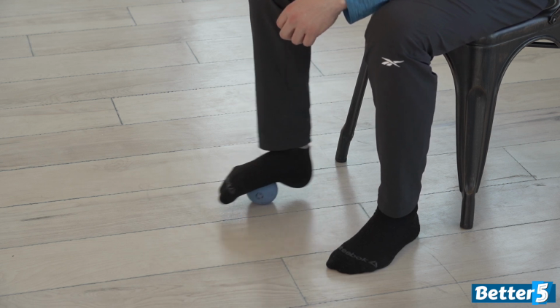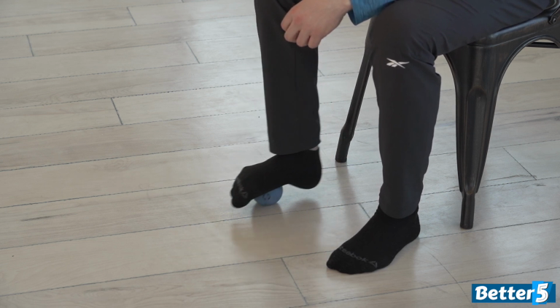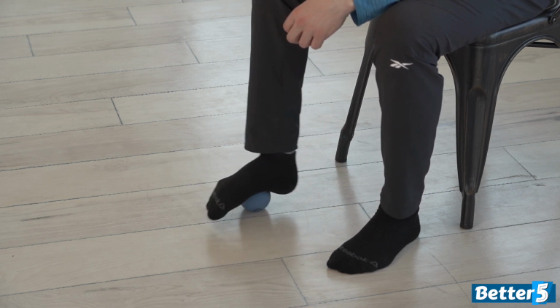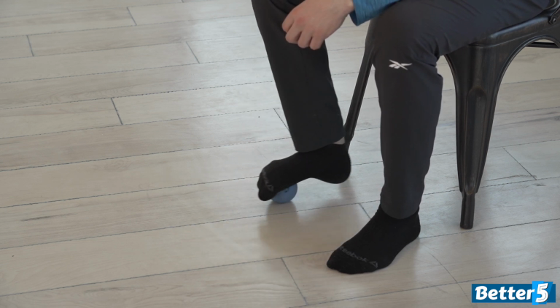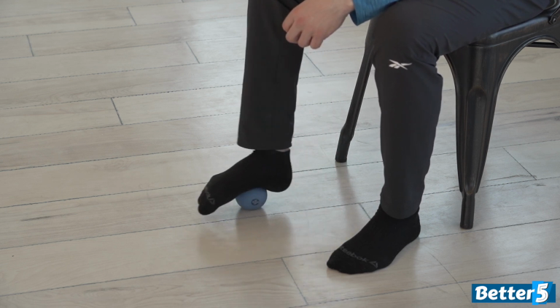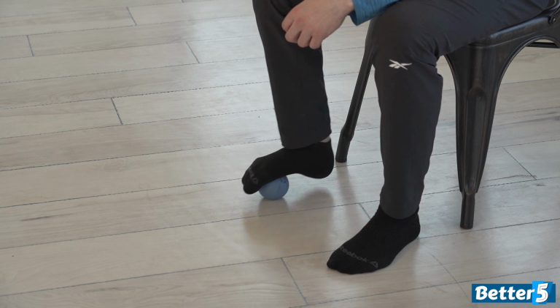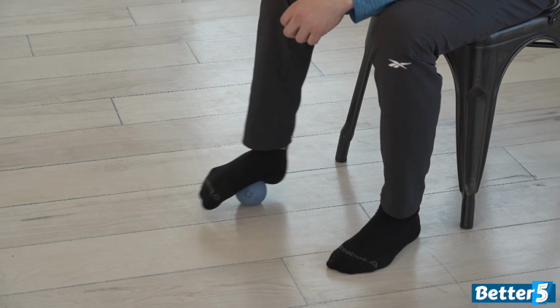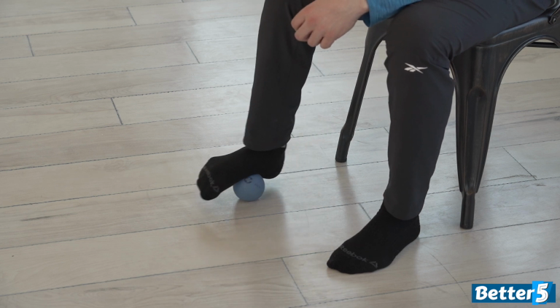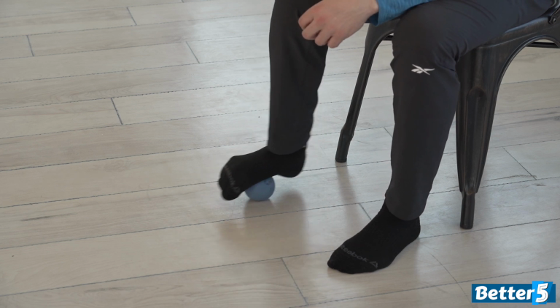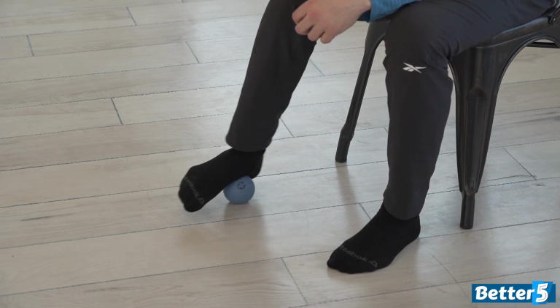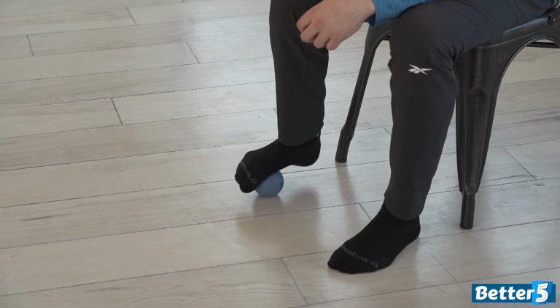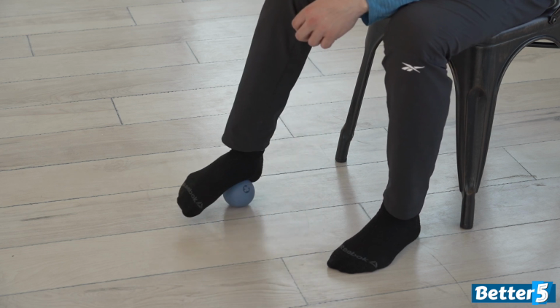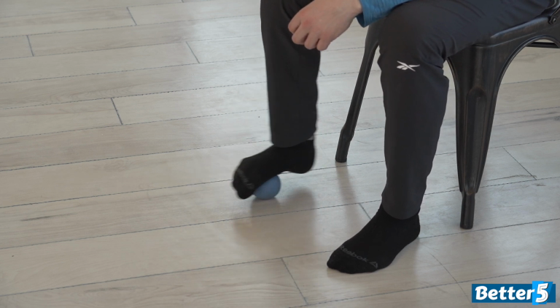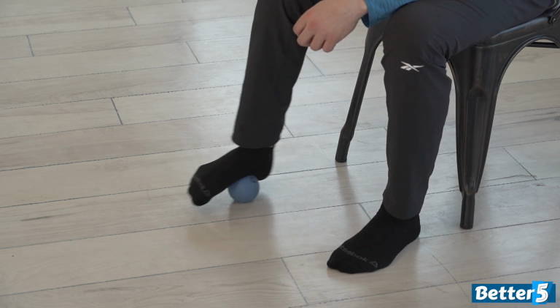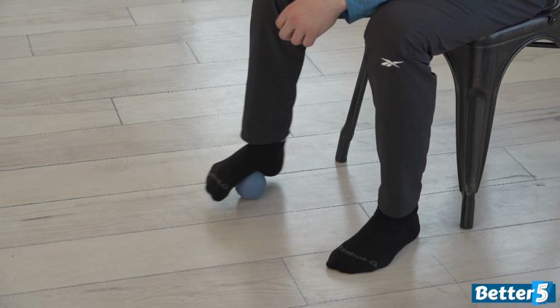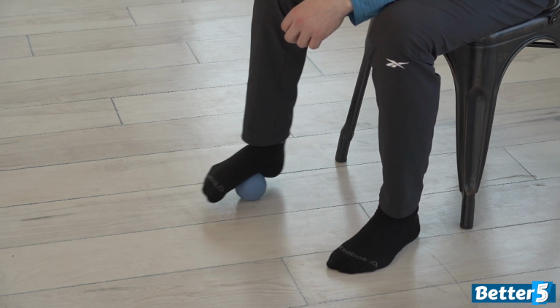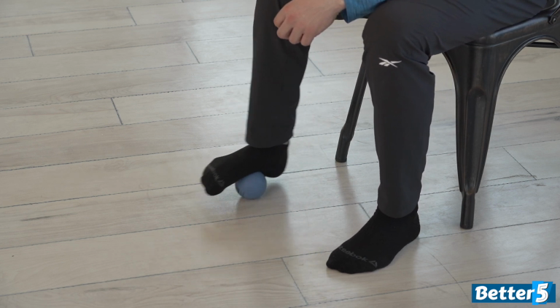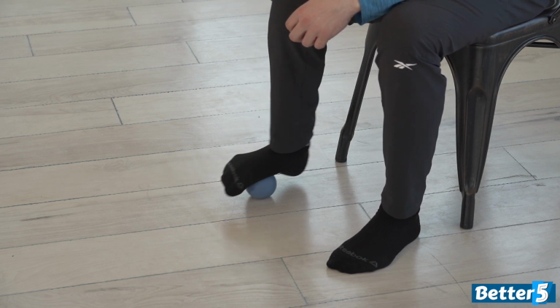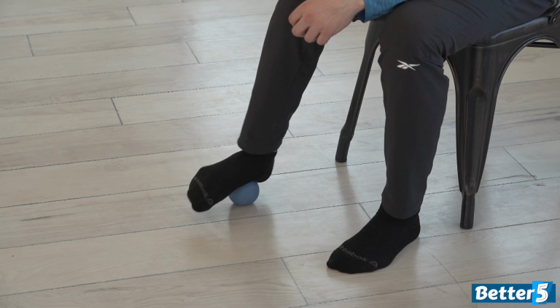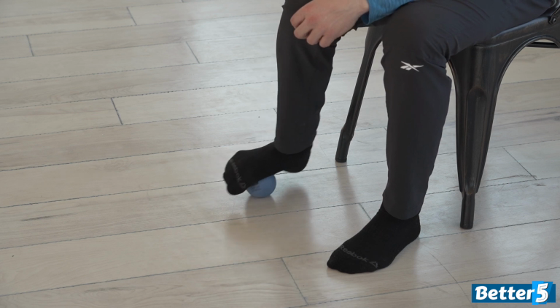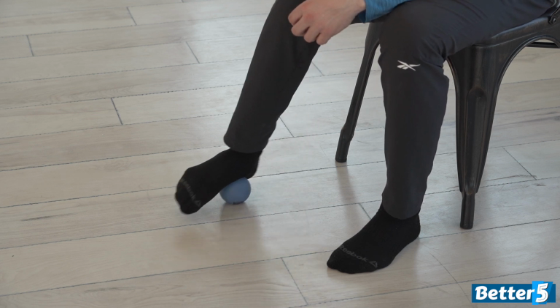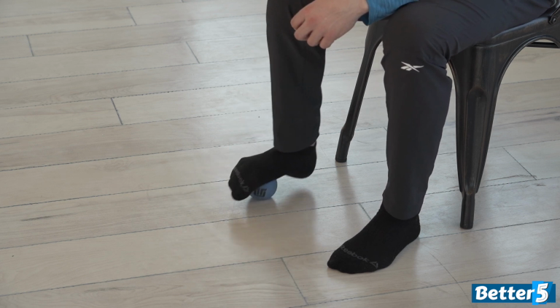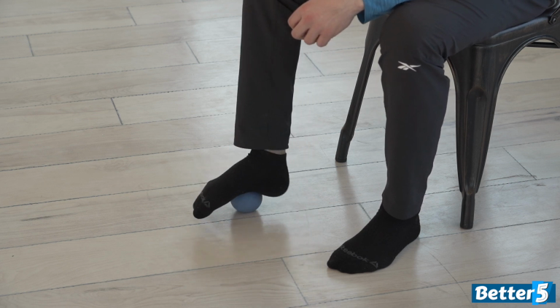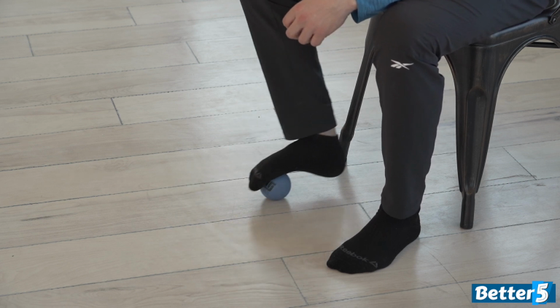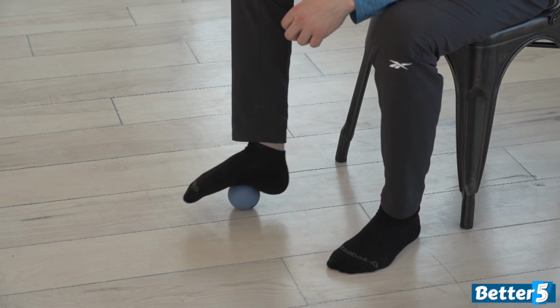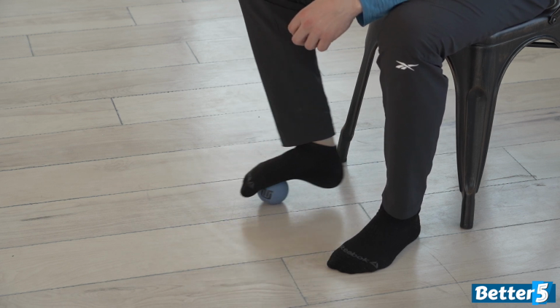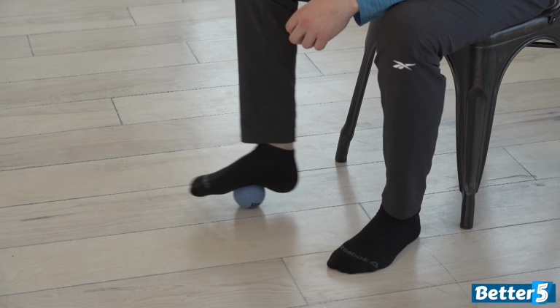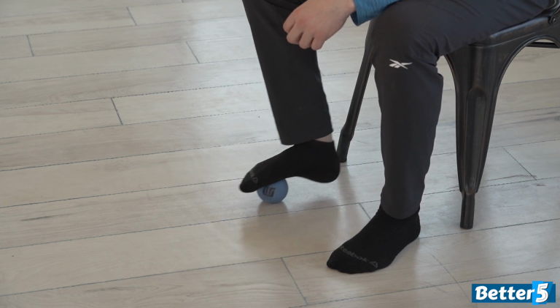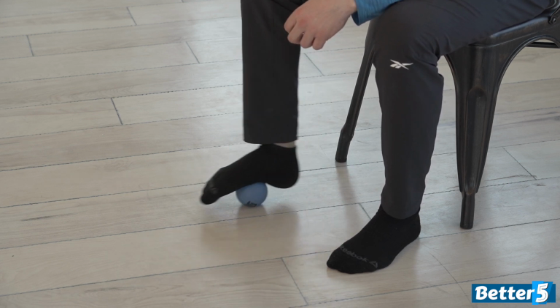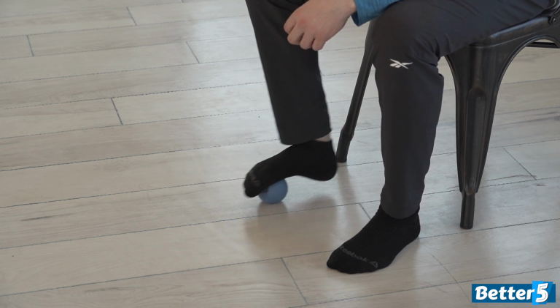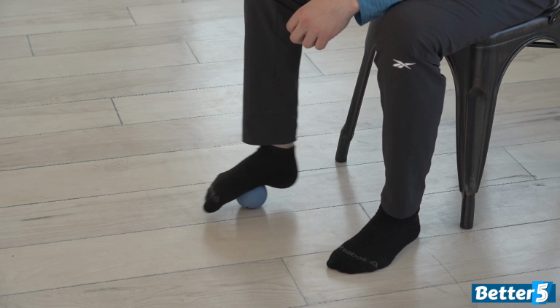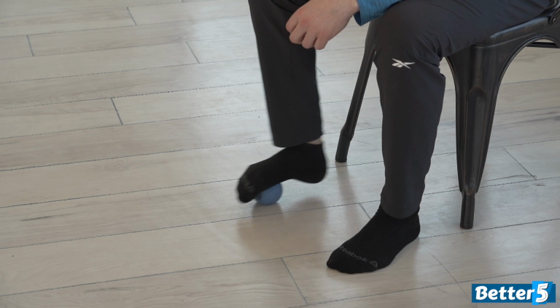You can roll around a little bit on the bottom of your foot, move a little bit towards the inside. It'll be a little more tender for a lot of people towards the inside once you get up into the arch of your foot. And you can move a little more towards the outside as well. Explore the entire bottom of your foot.